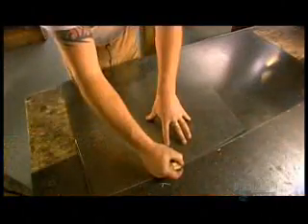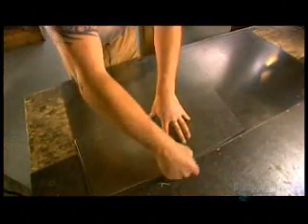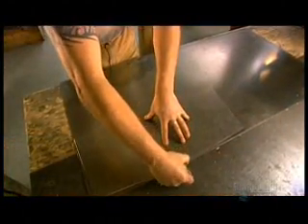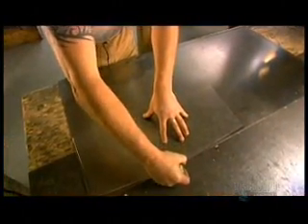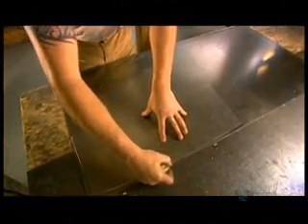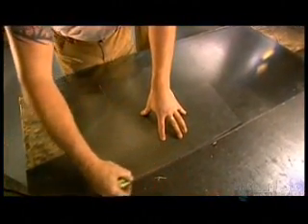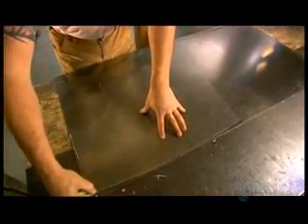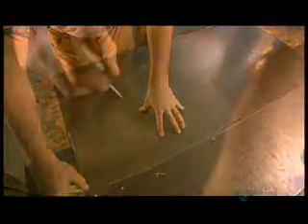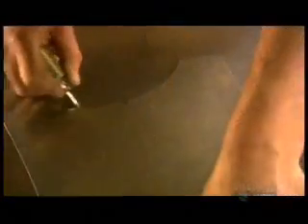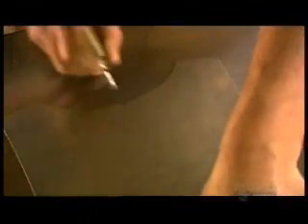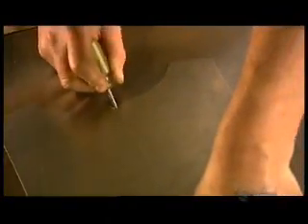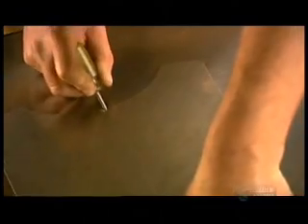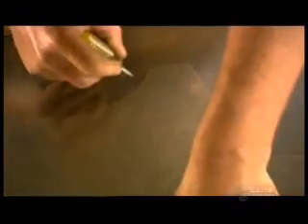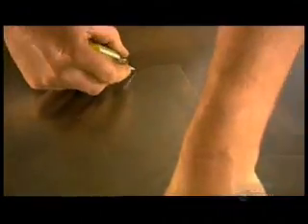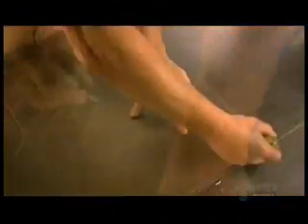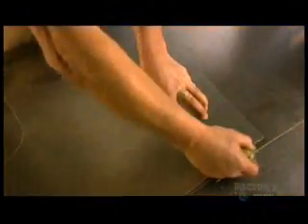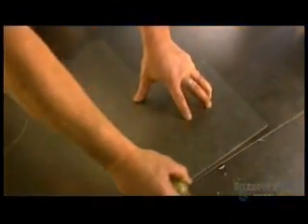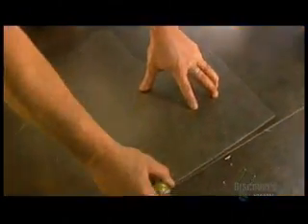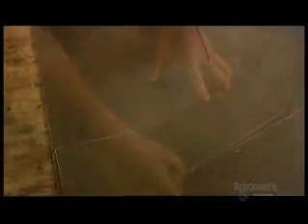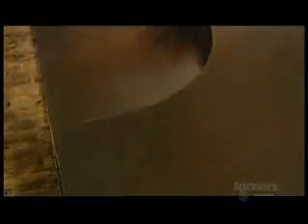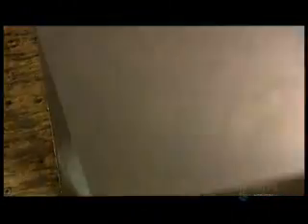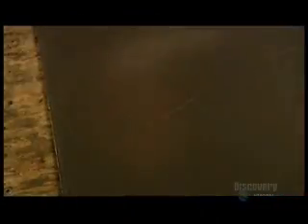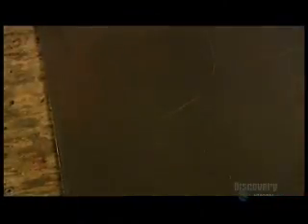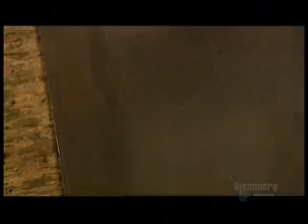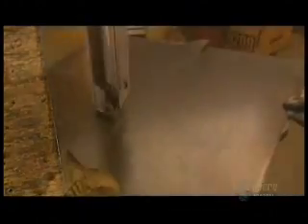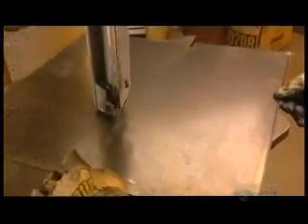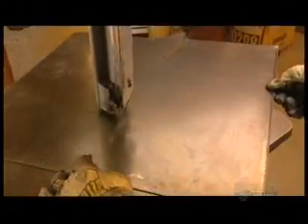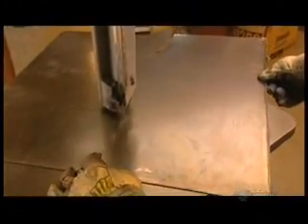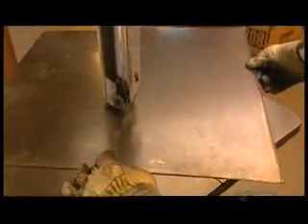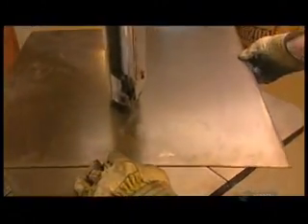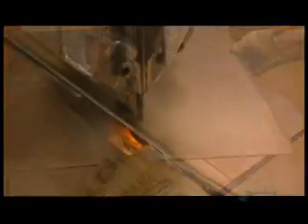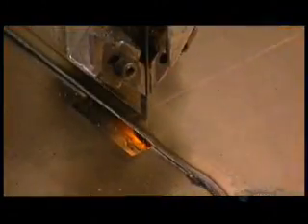The armorer has to take 45 different measurements just to prepare the pattern. He traces each pattern piece on a steel sheet that's about one and a half millimeters thick, then cuts along the trace line with a bandsaw.